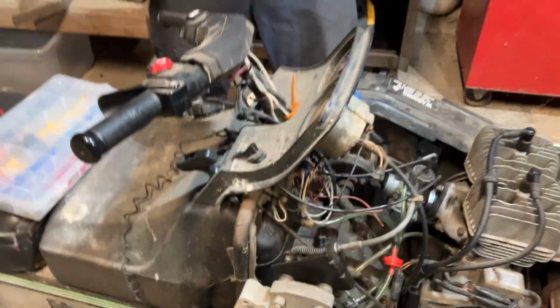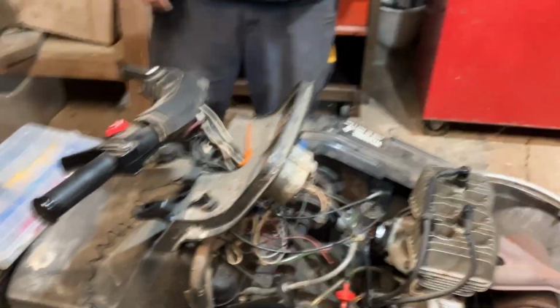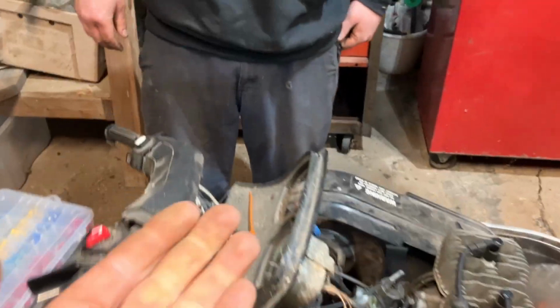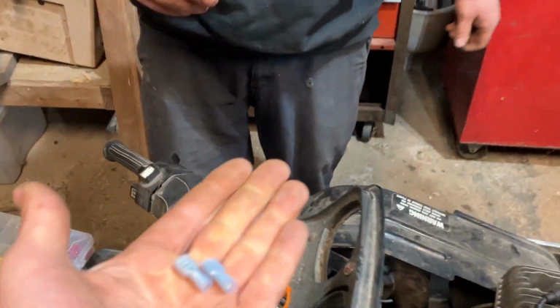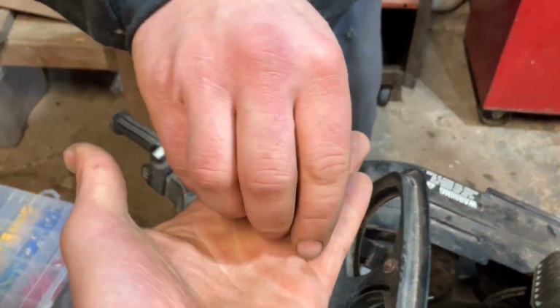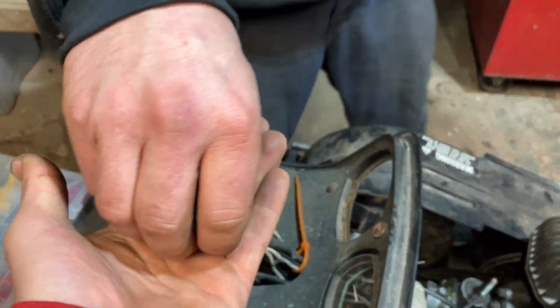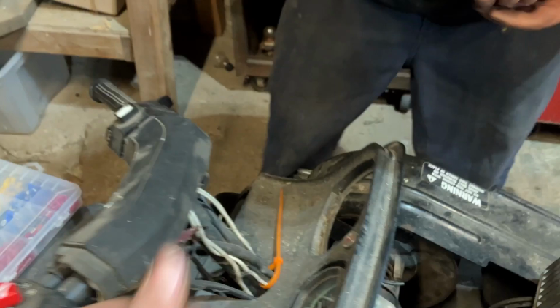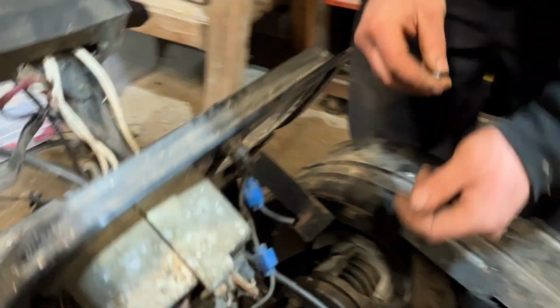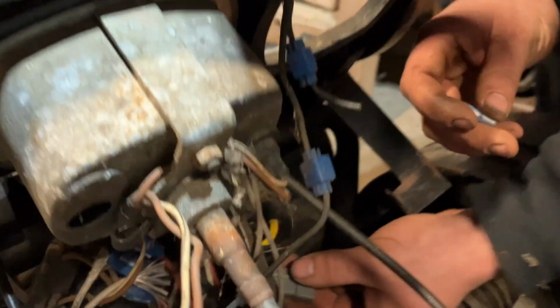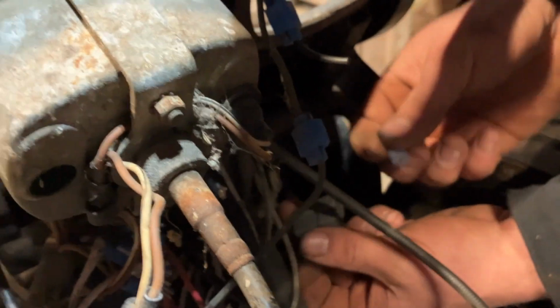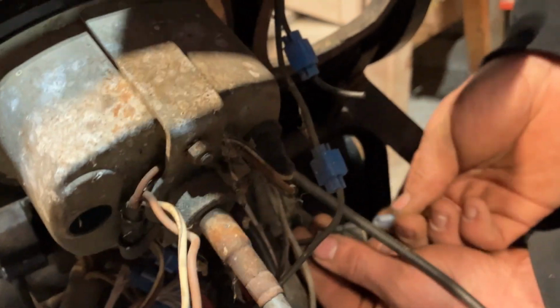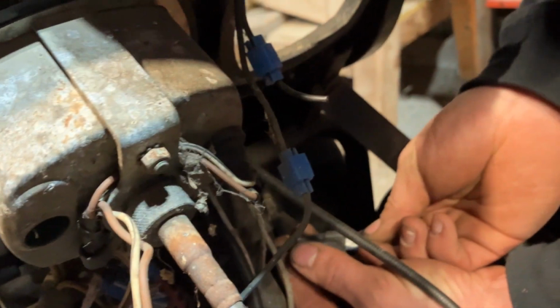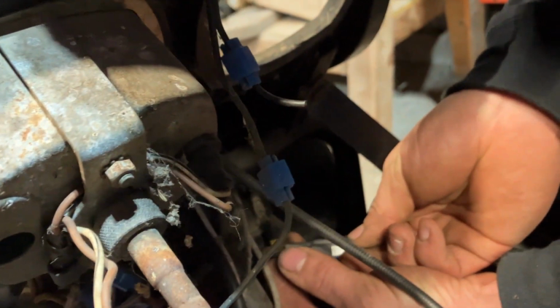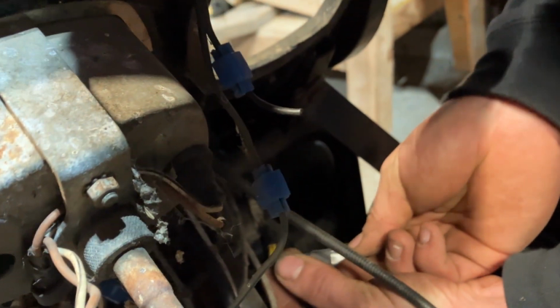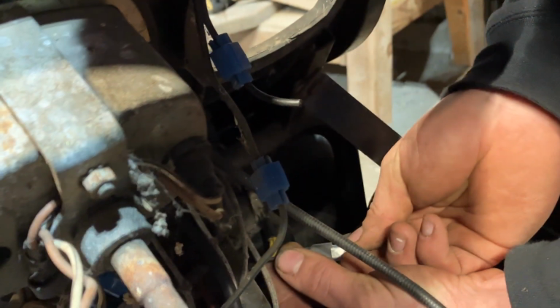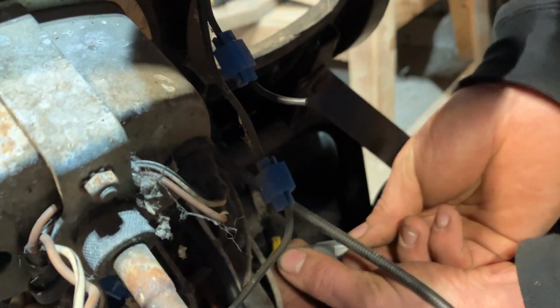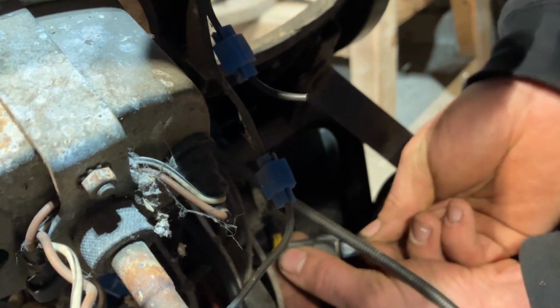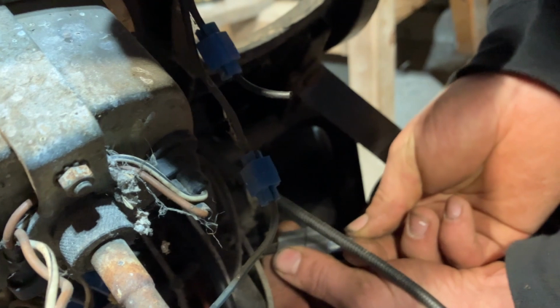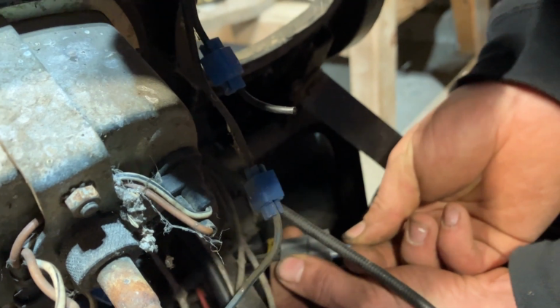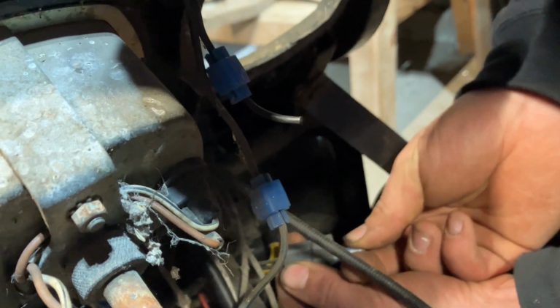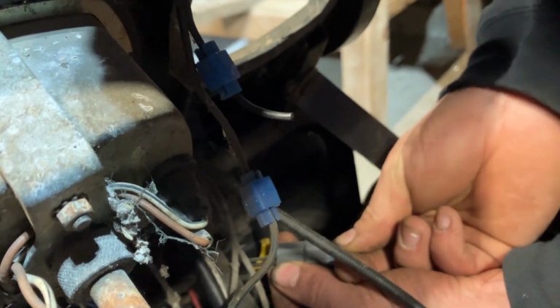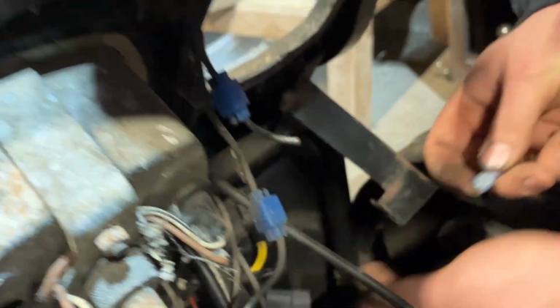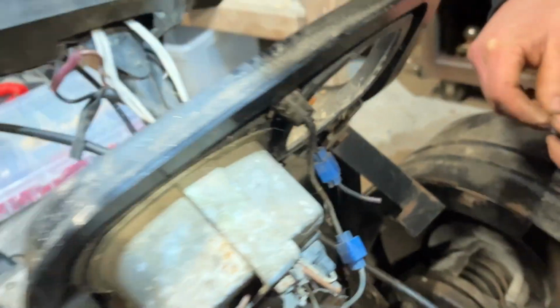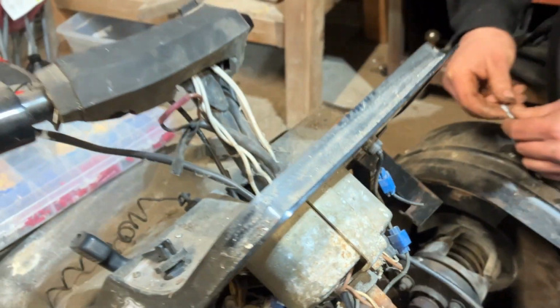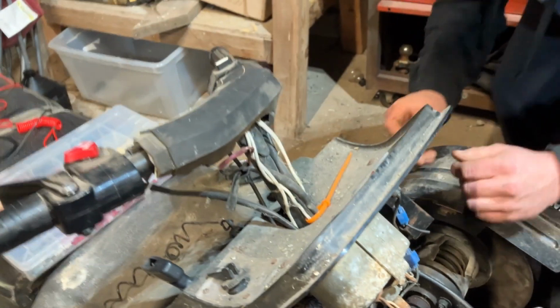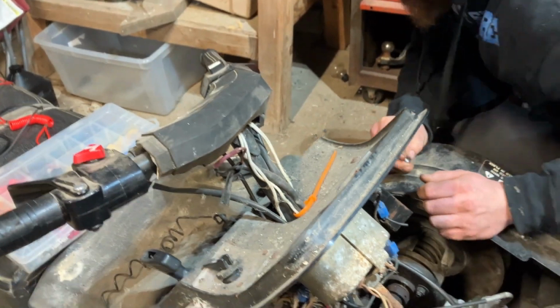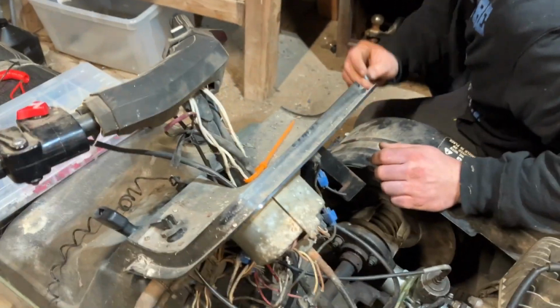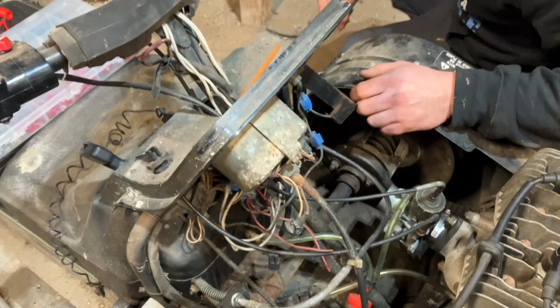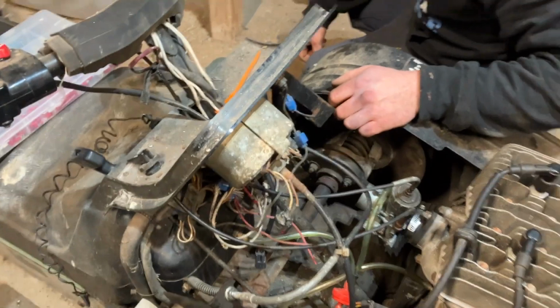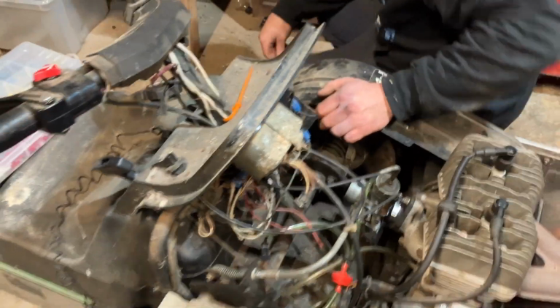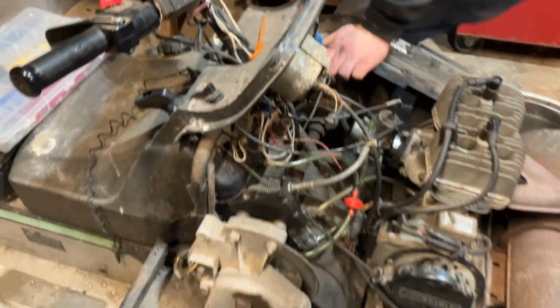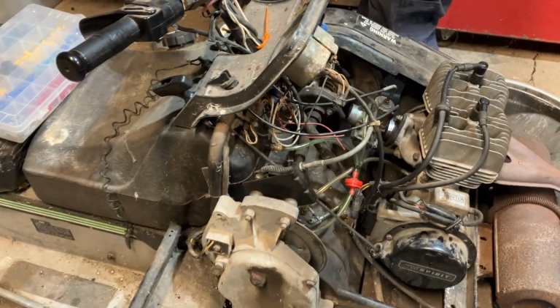Anyways, we'll see if these connectors fit — we're just going to put spades in that connector. We'll crimp those on, stick them in there, then we'll start it up and make sure that it functions properly.